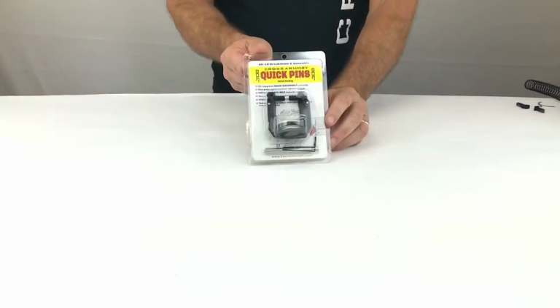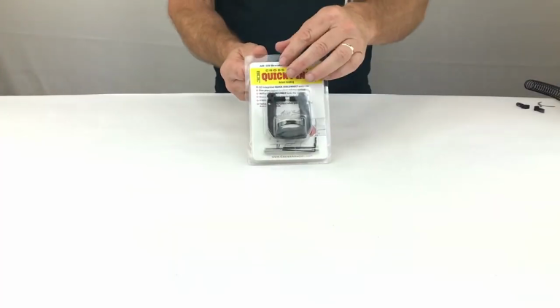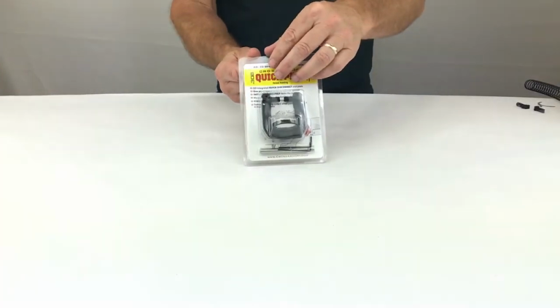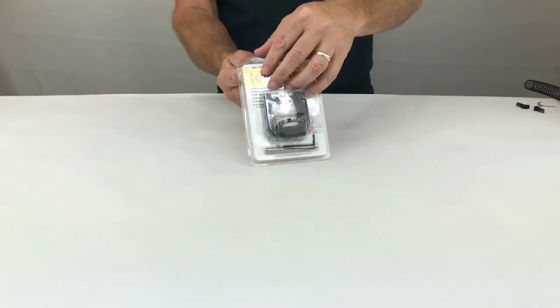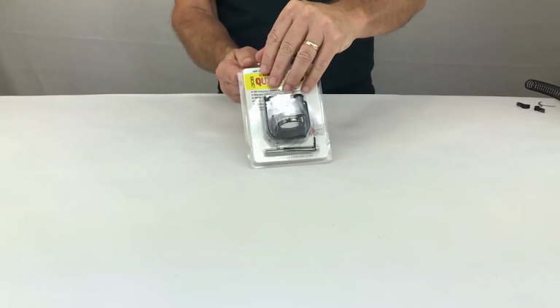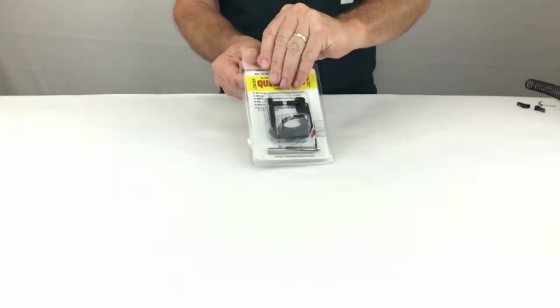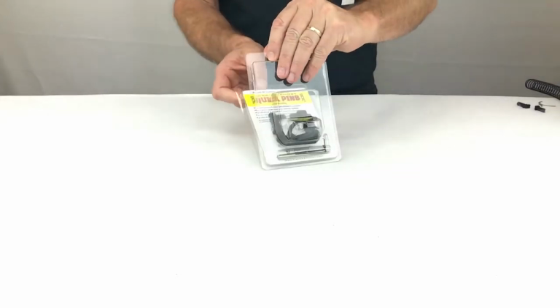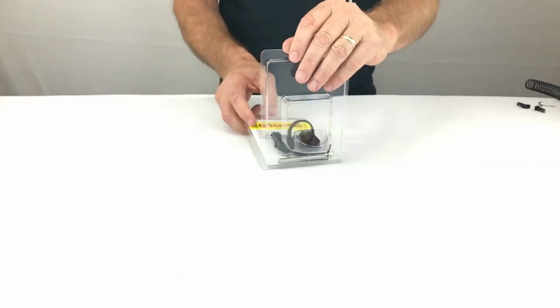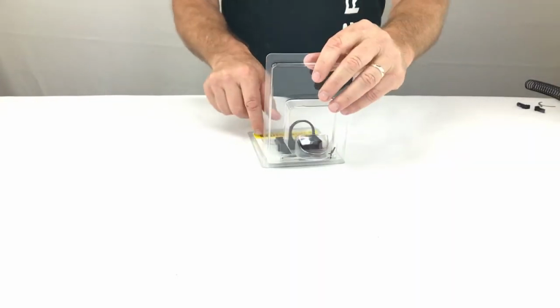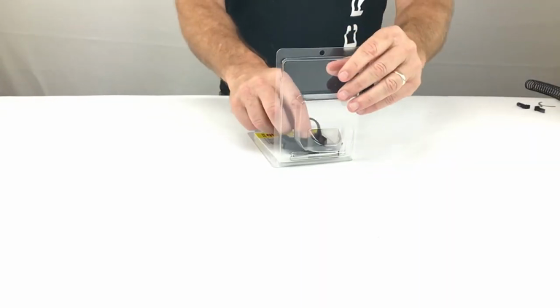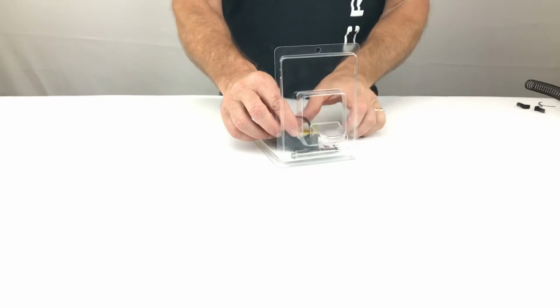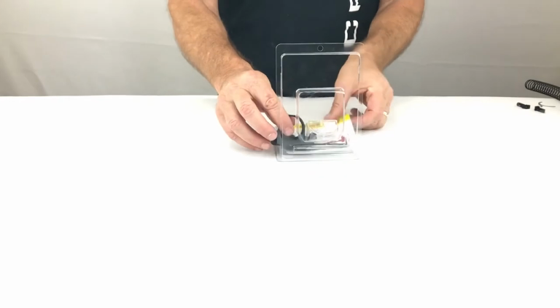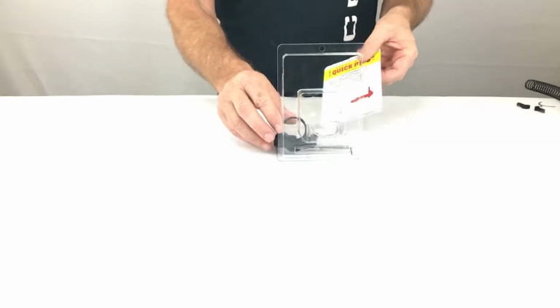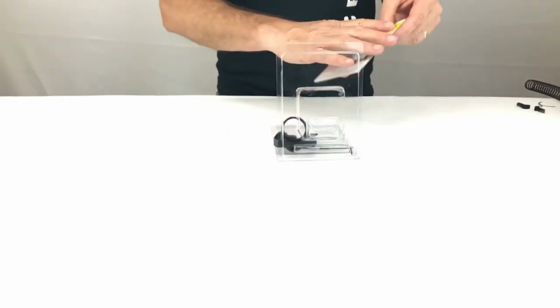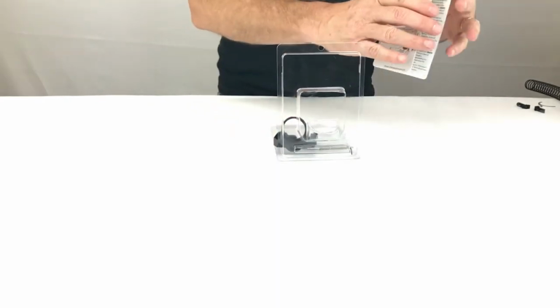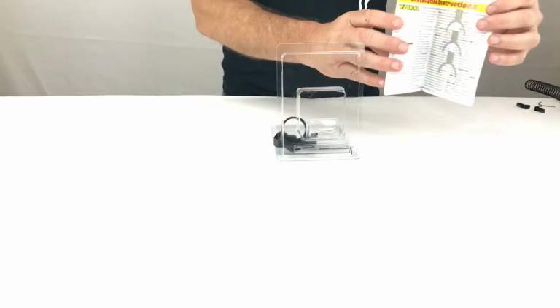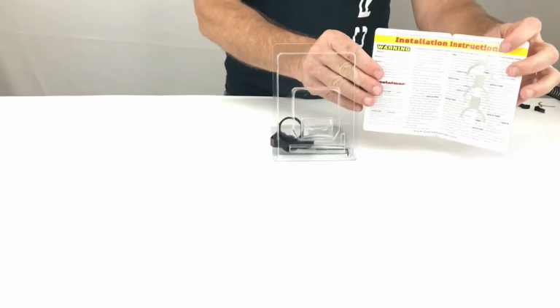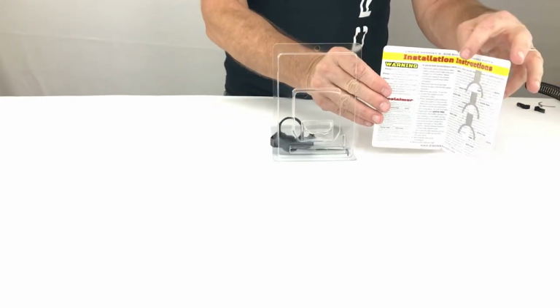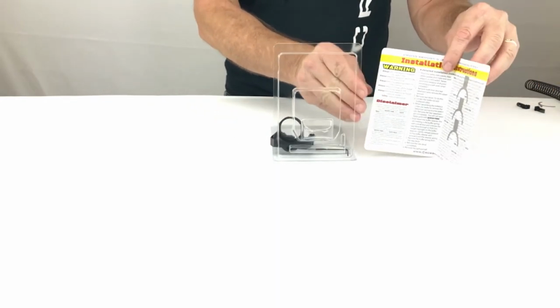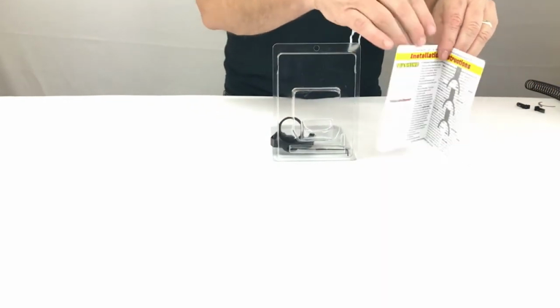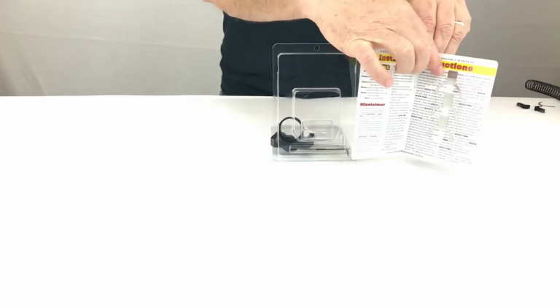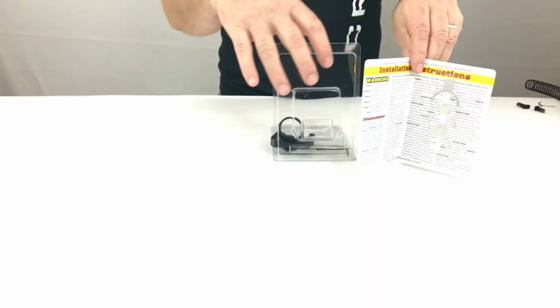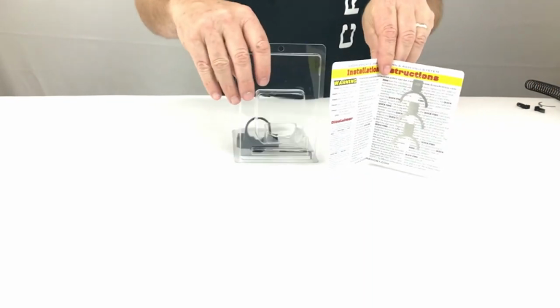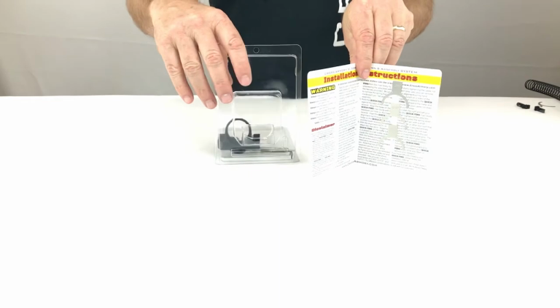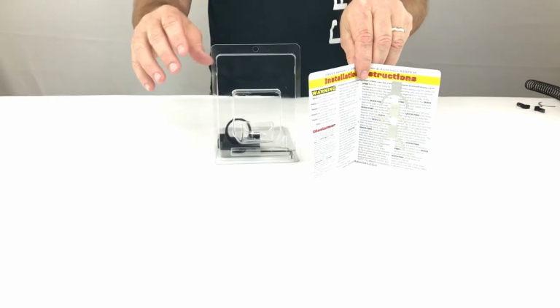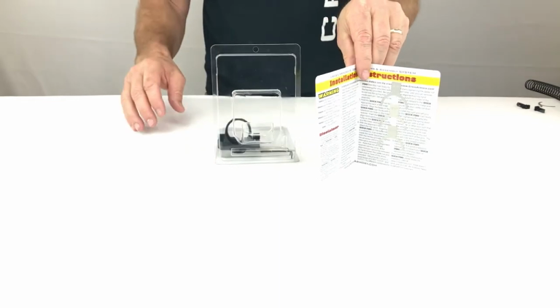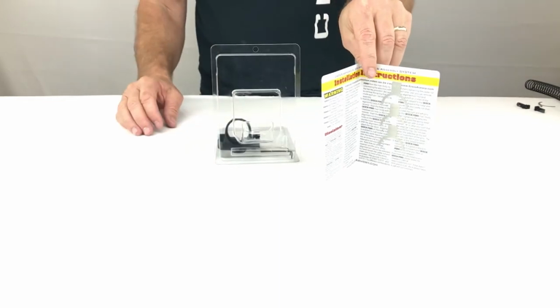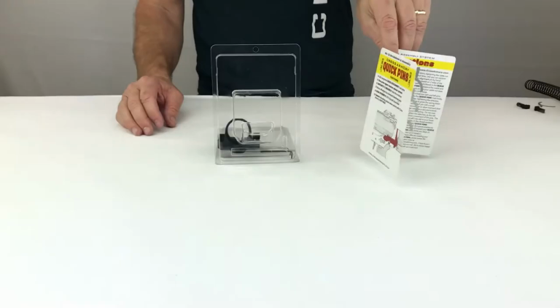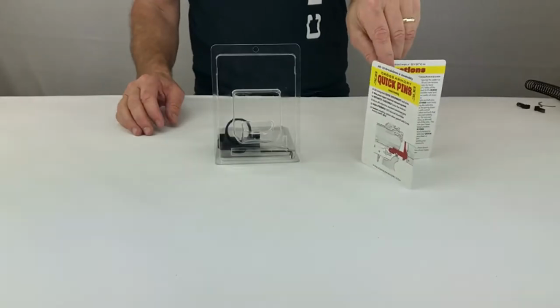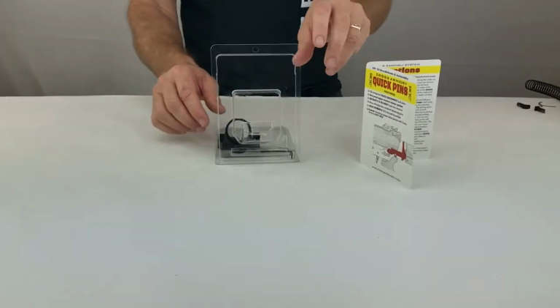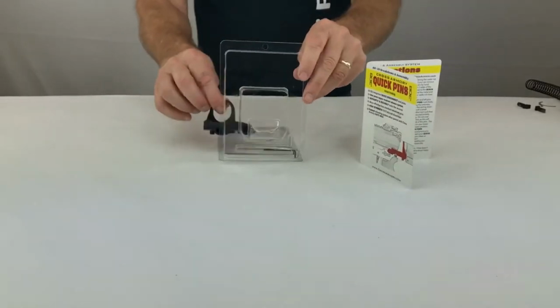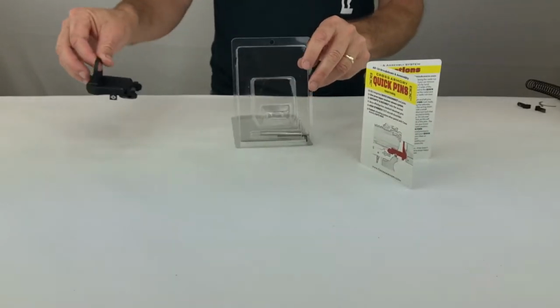Let's get started installing the Cross Armory Quick Pins for the 308 AR-10. In the package you will find the instruction card with adjustment shims, quick pins assembly, the alignment pin, and the hex key needed to complete the installation.